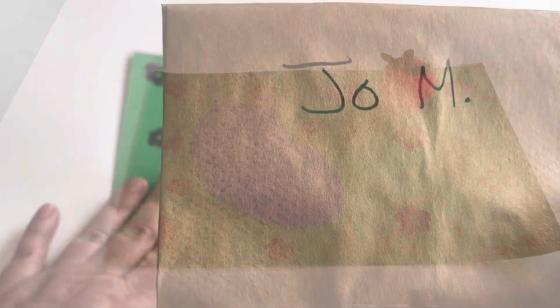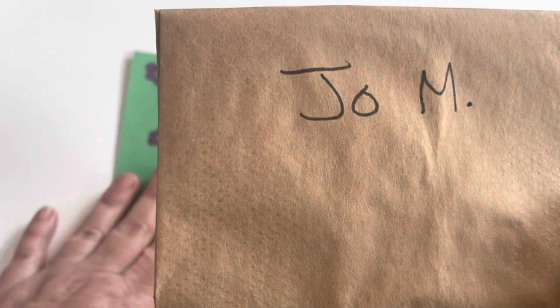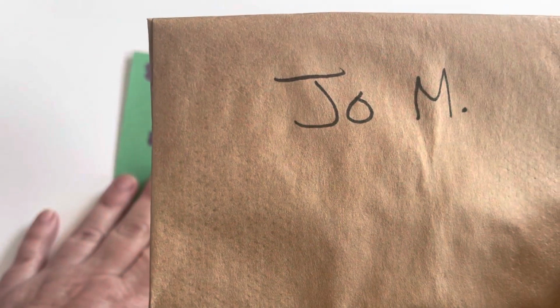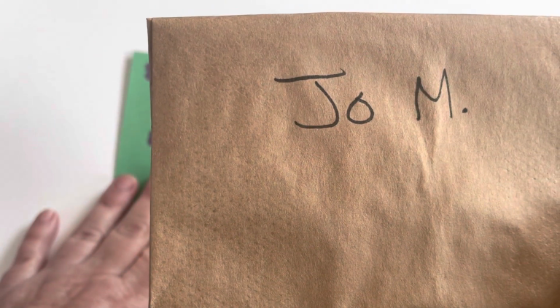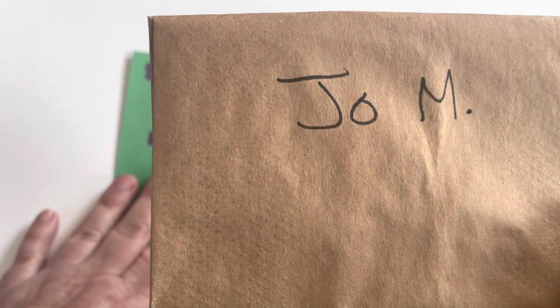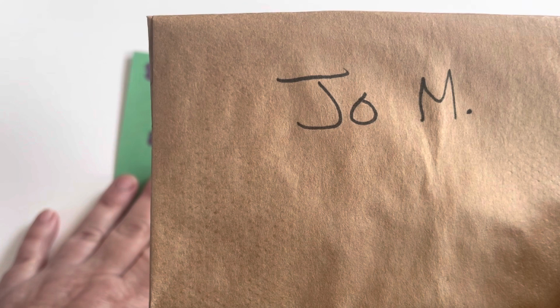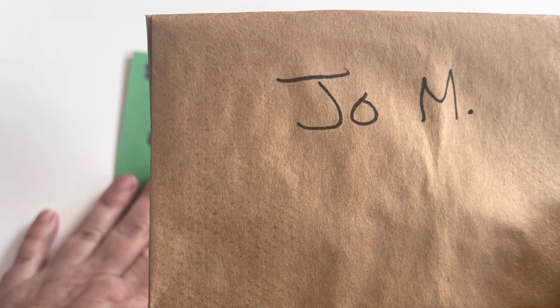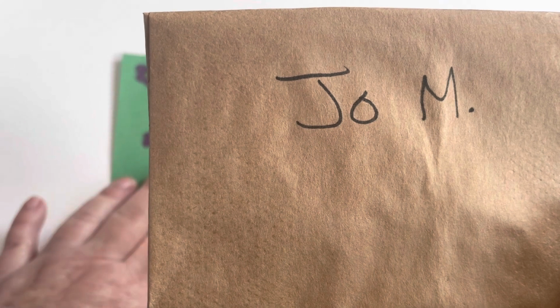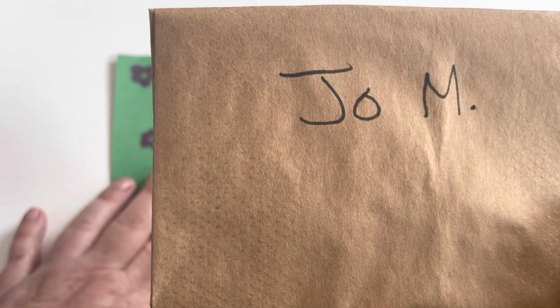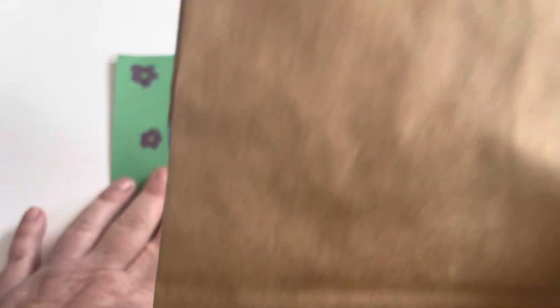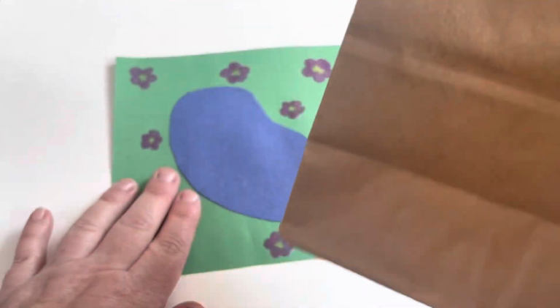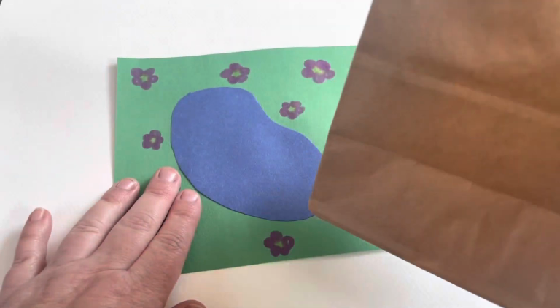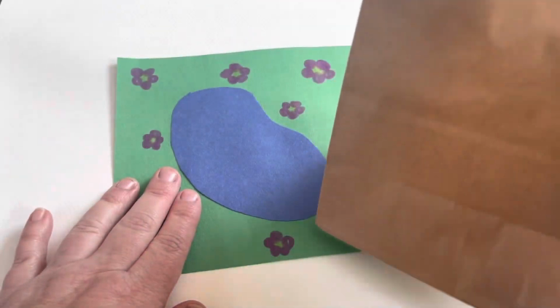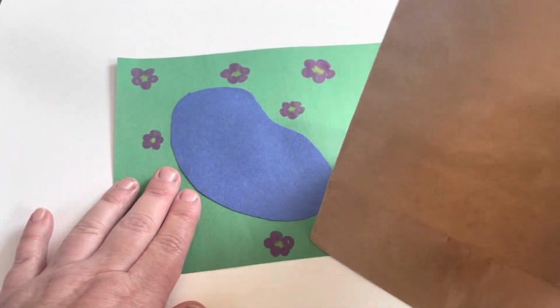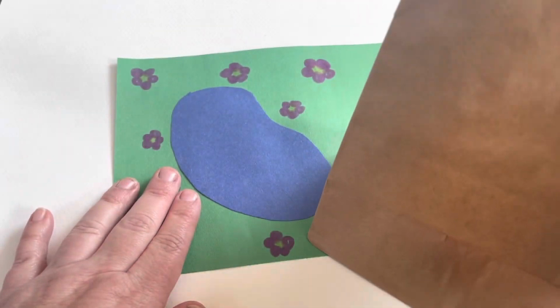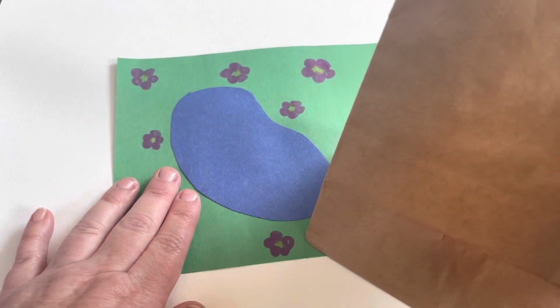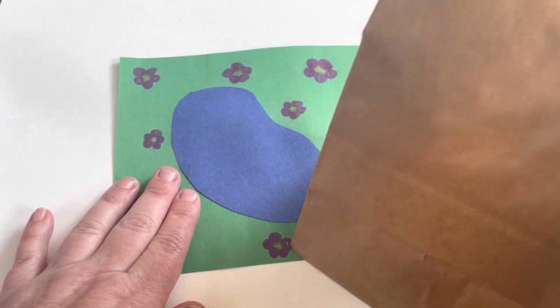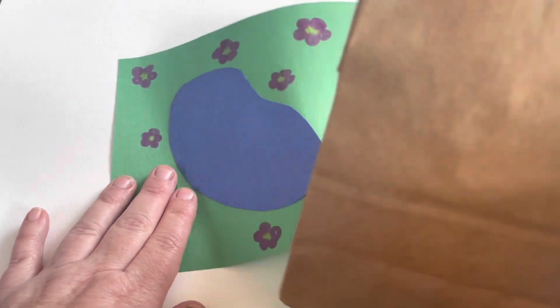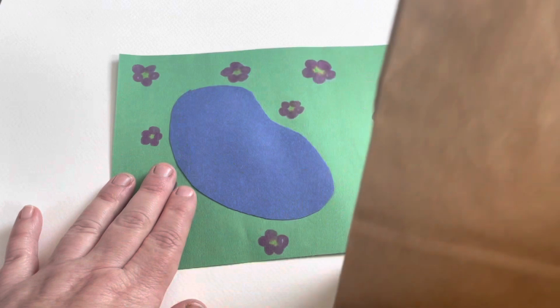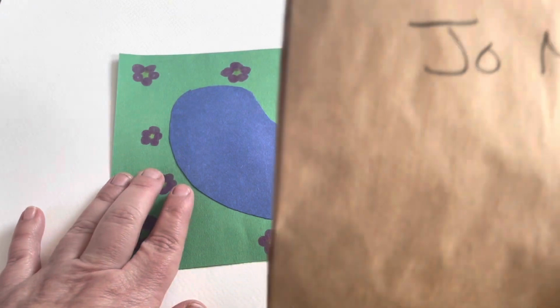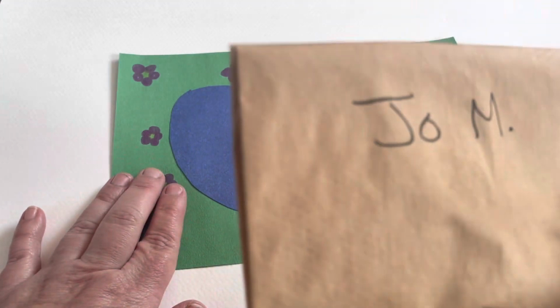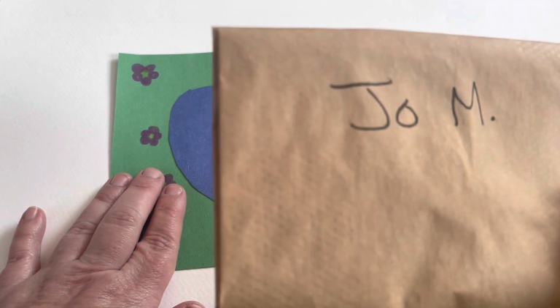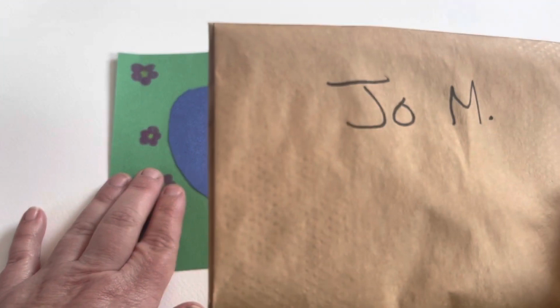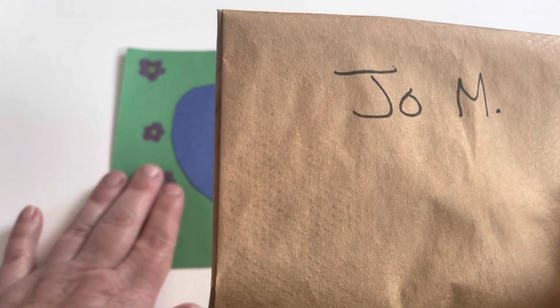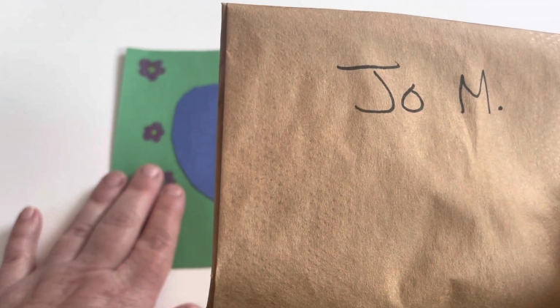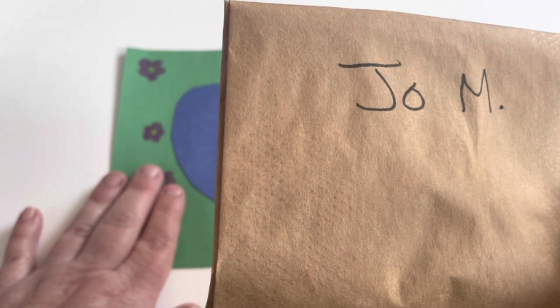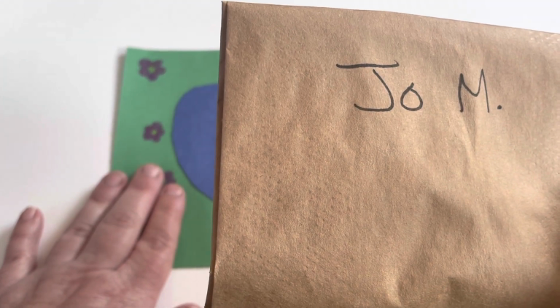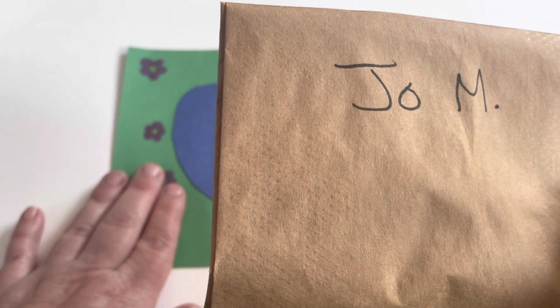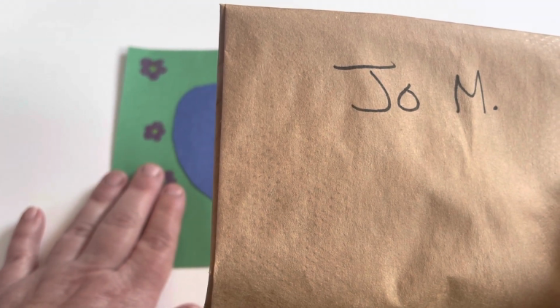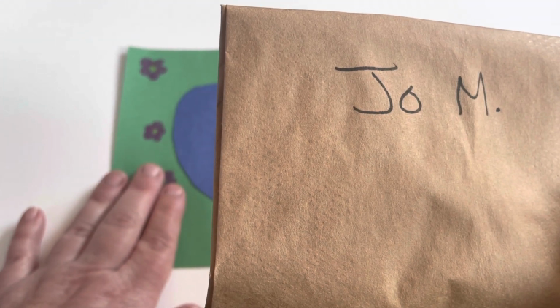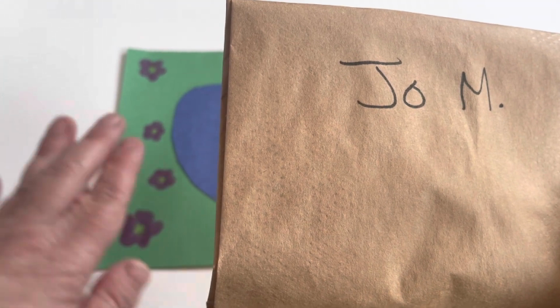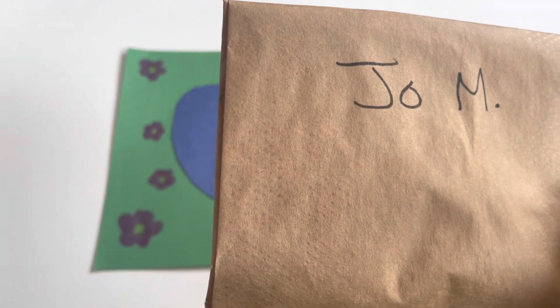We'll collect your park and your bag to store and display later at open house. Thank you so much everyone!